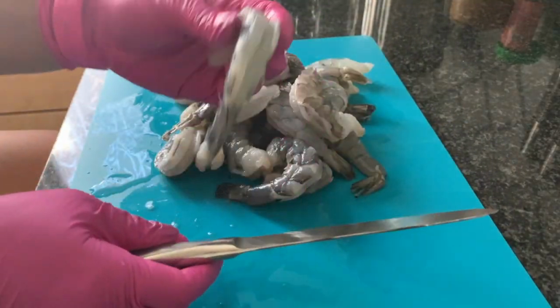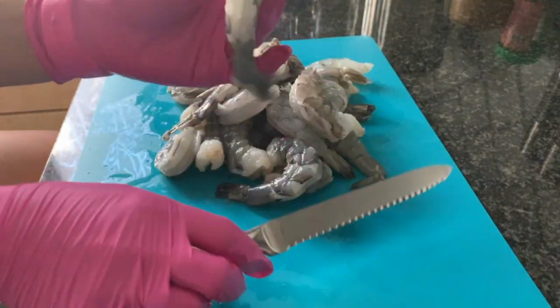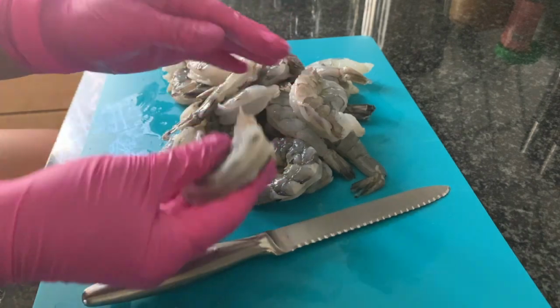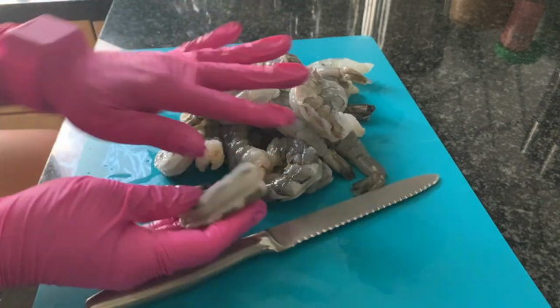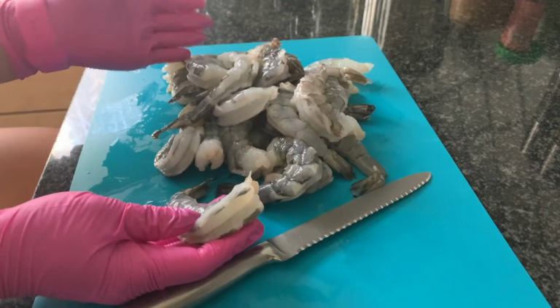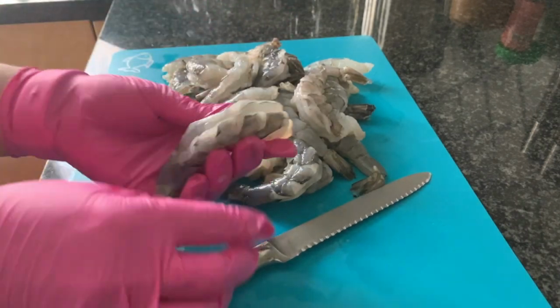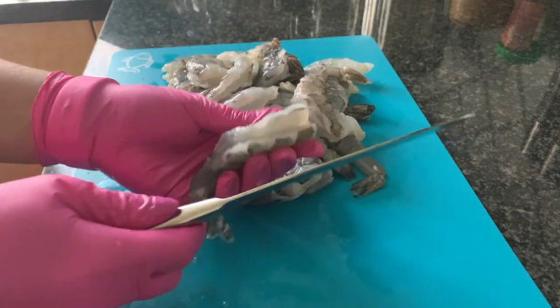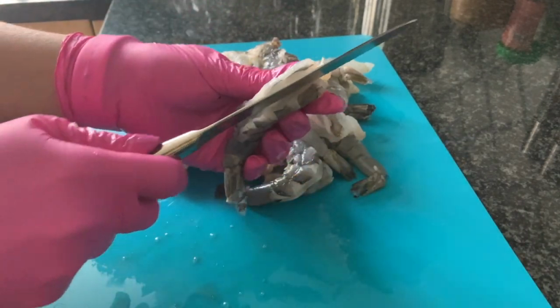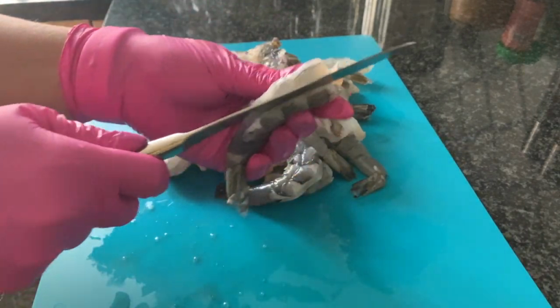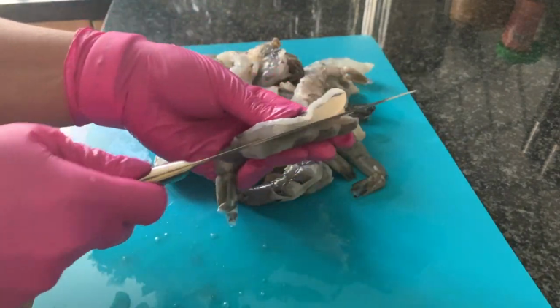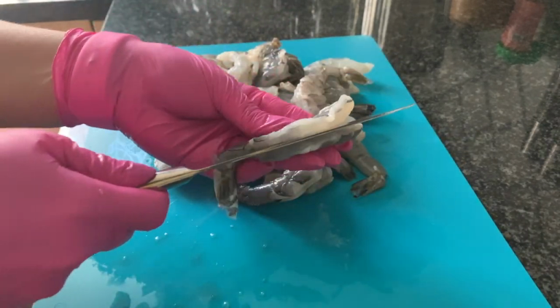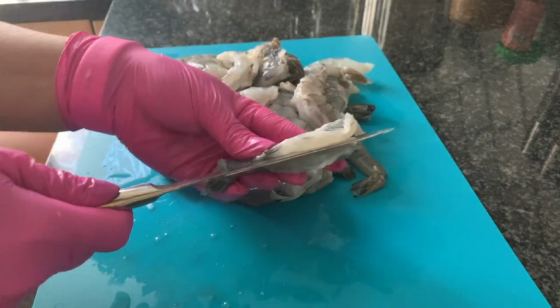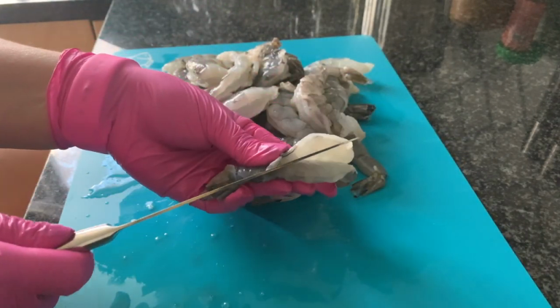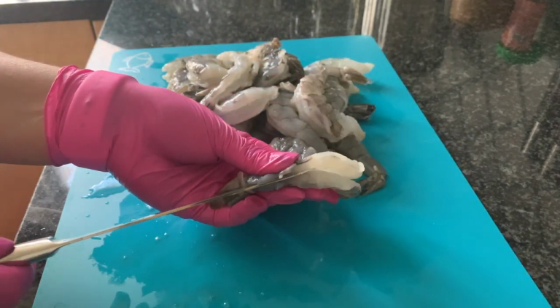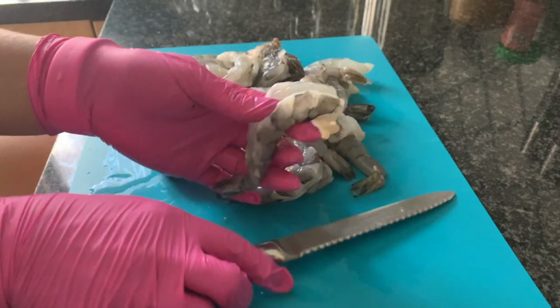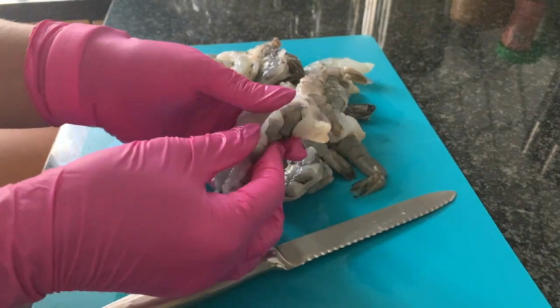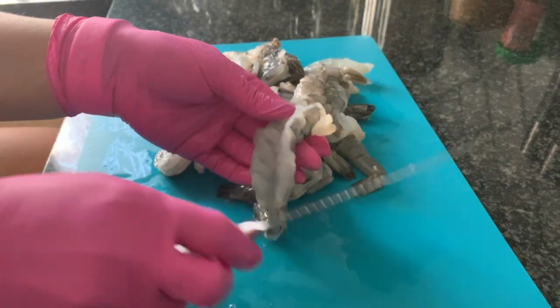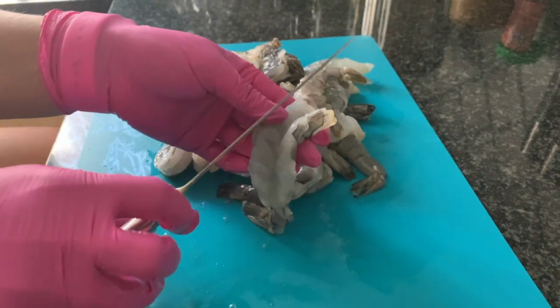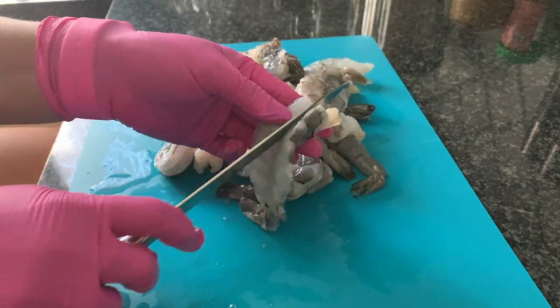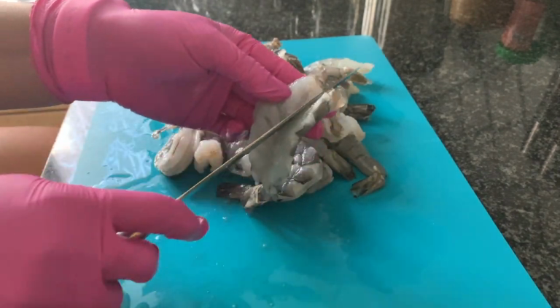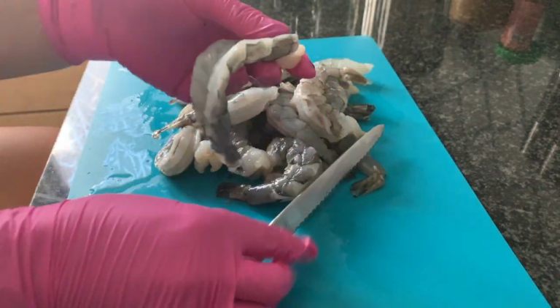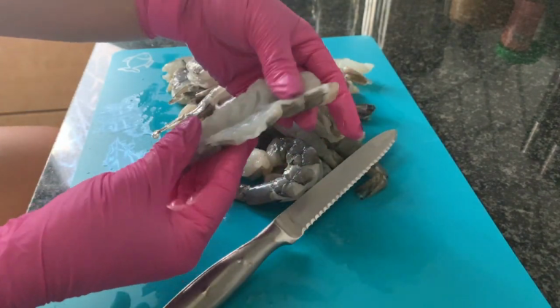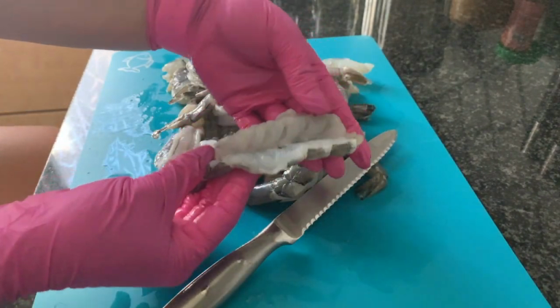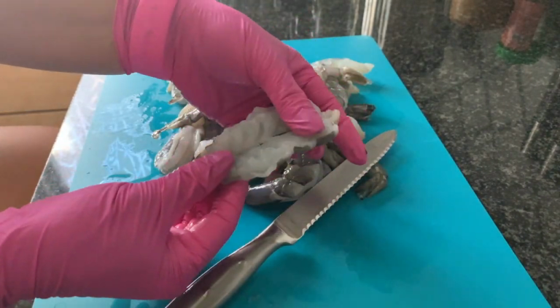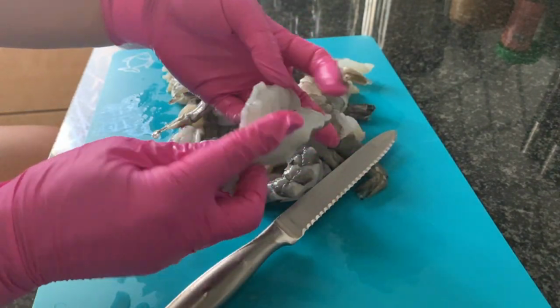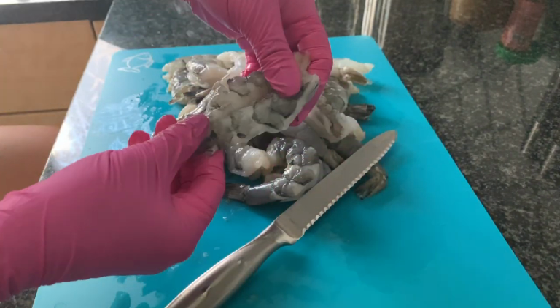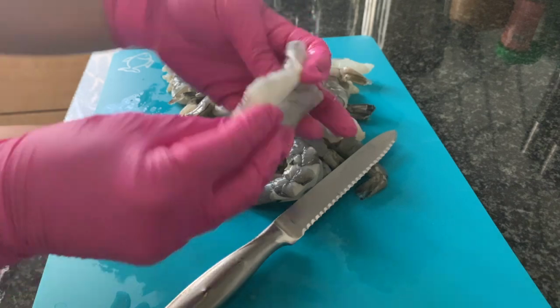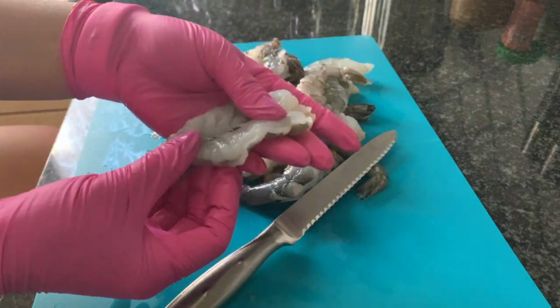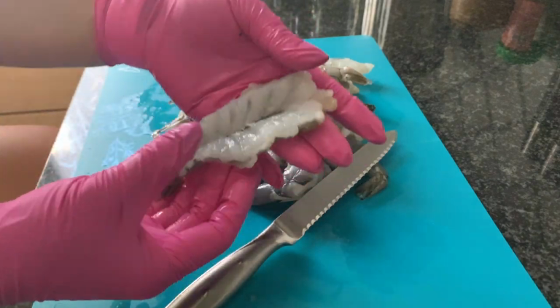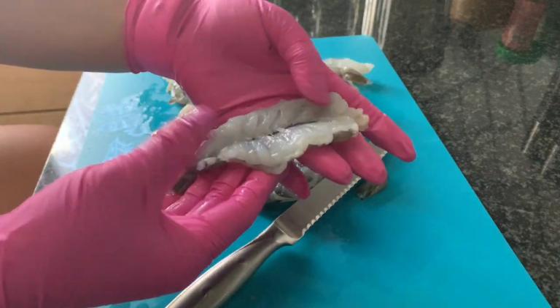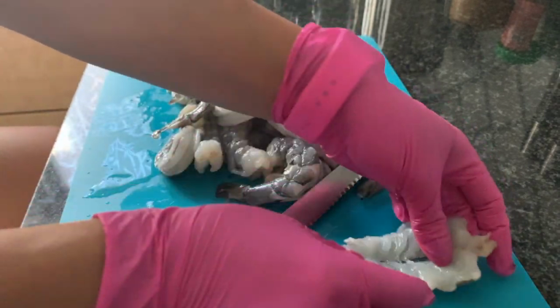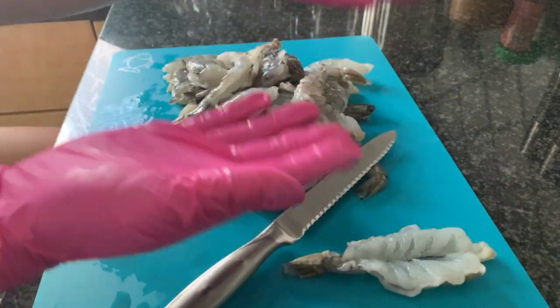Then we're going to repeat the process and now we're going to butterfly the shrimp. We're going to take the knife and cut it through — but don't cut it all the way through because you don't want it to separate. You just want to make it flat so it's easy to coat and batter.